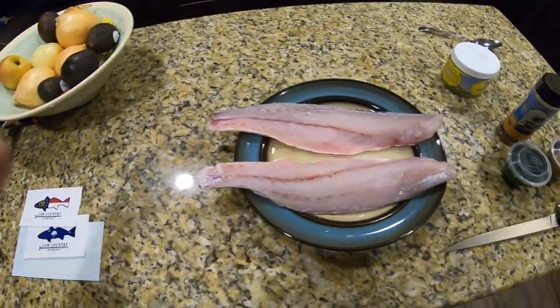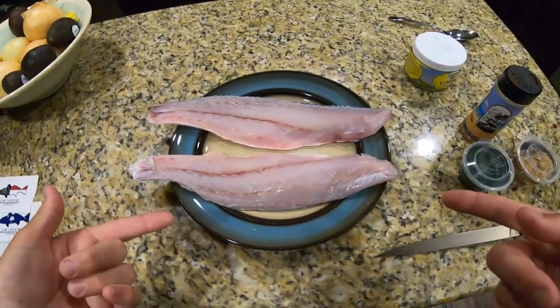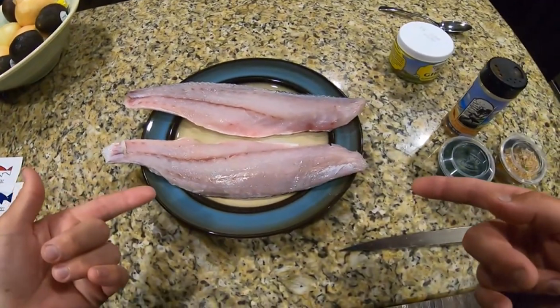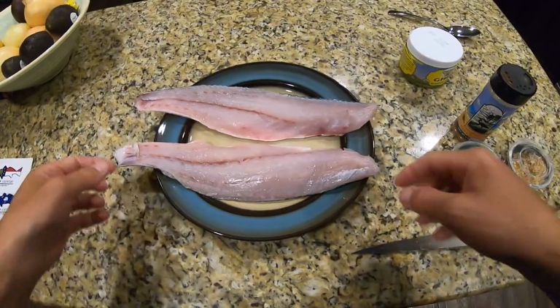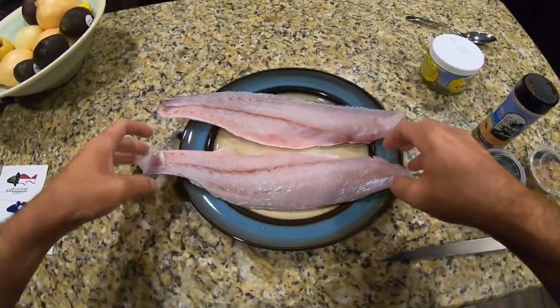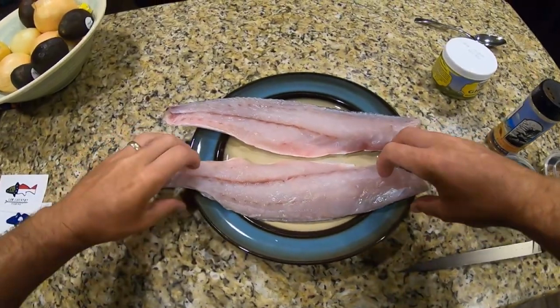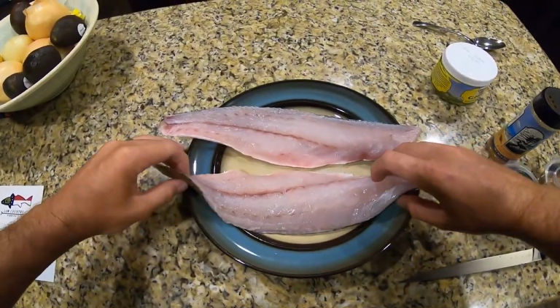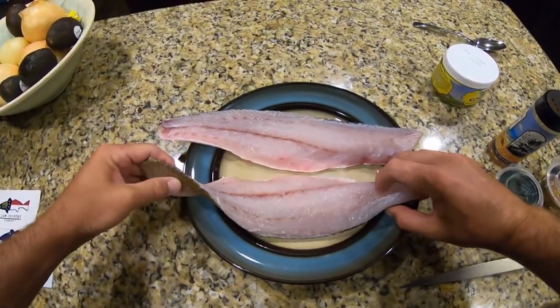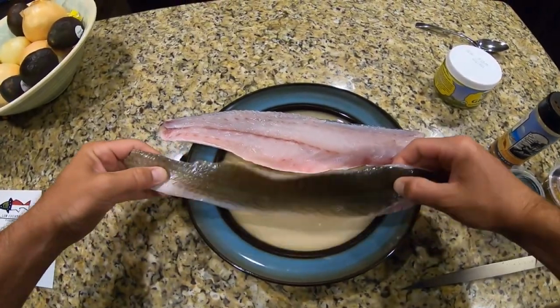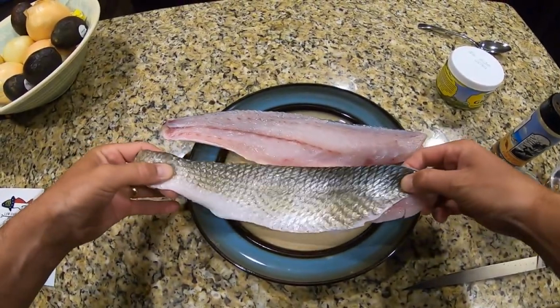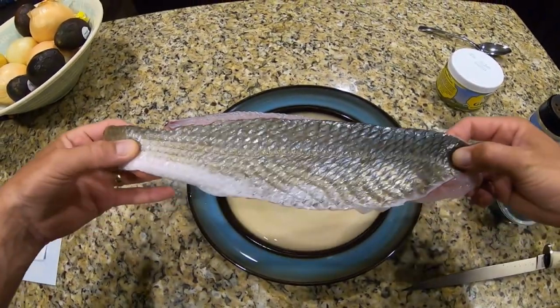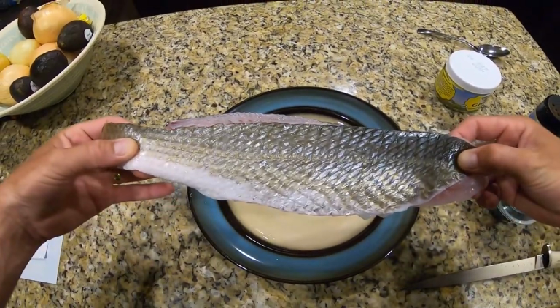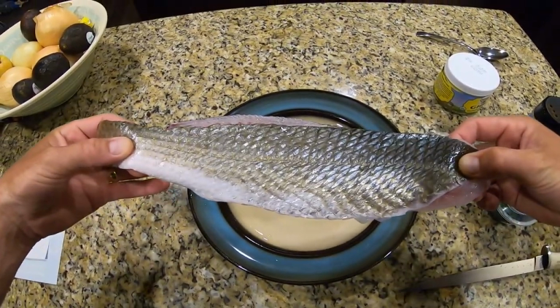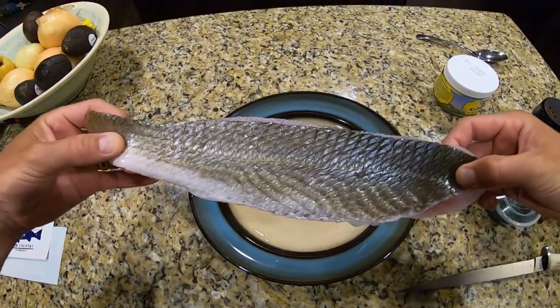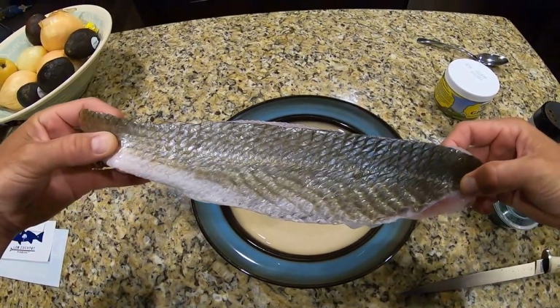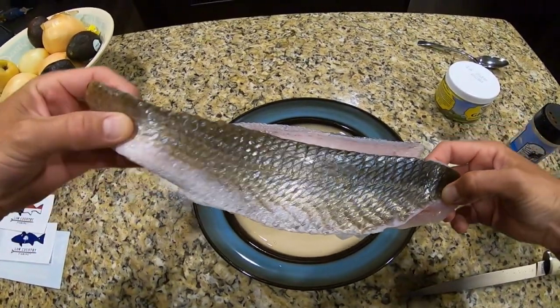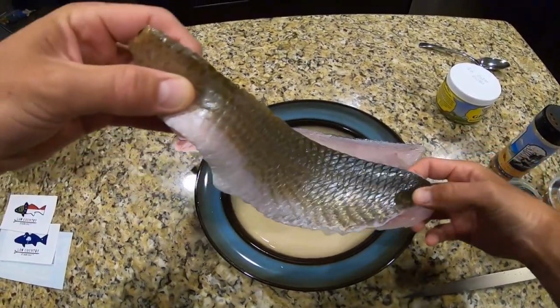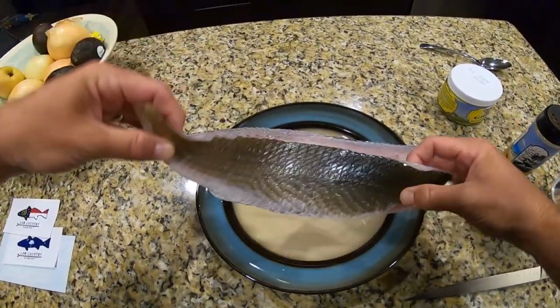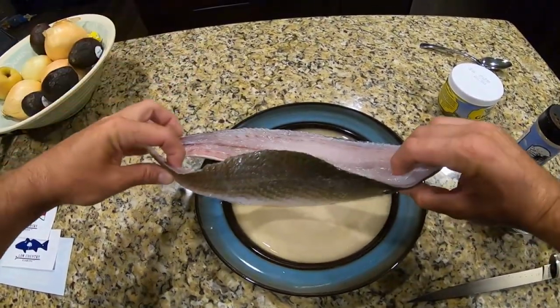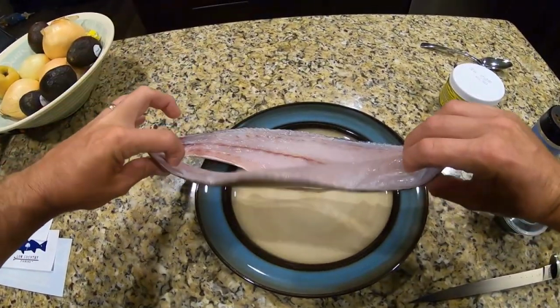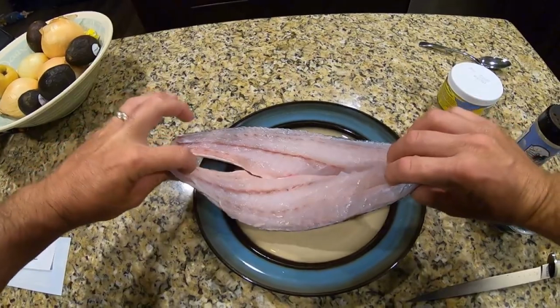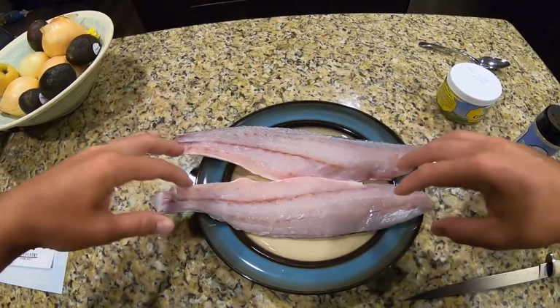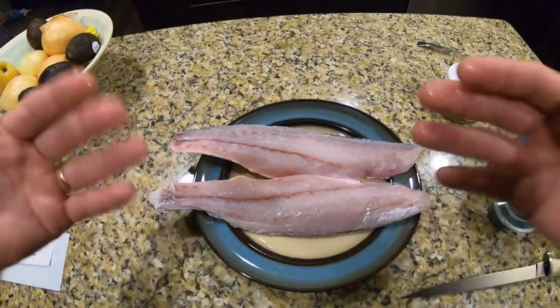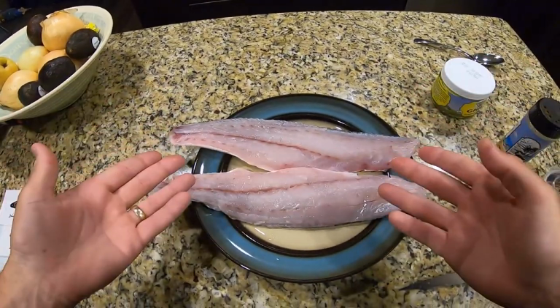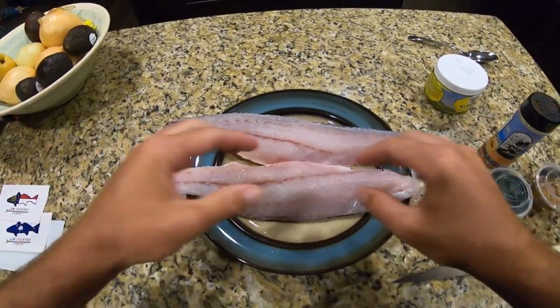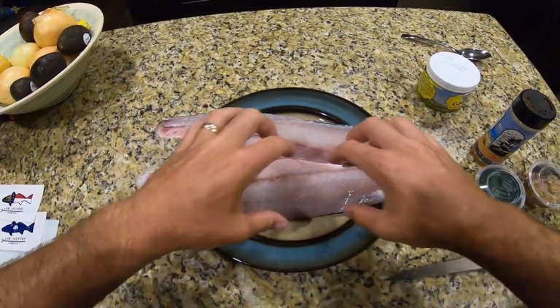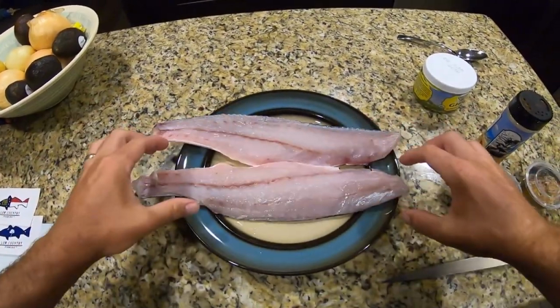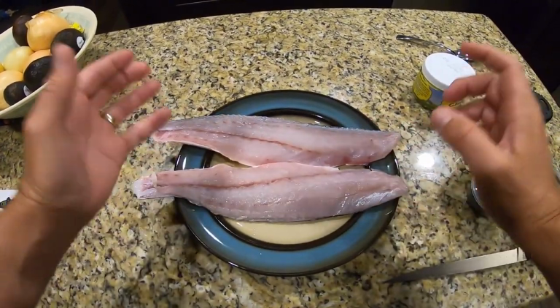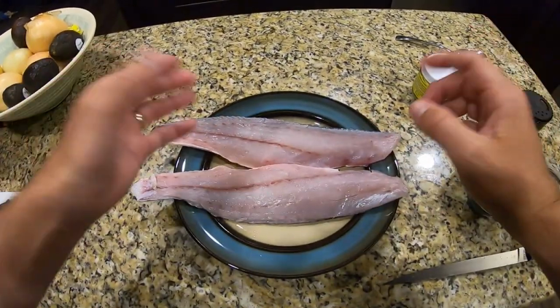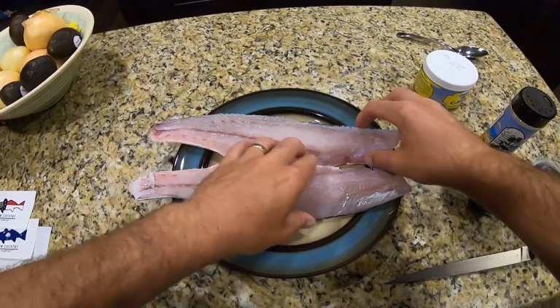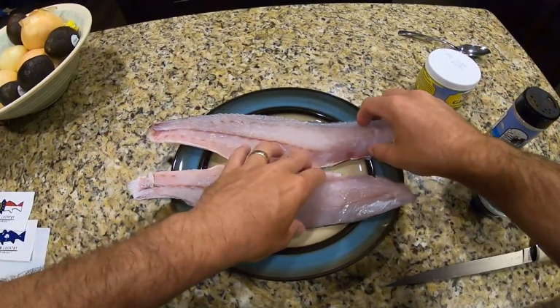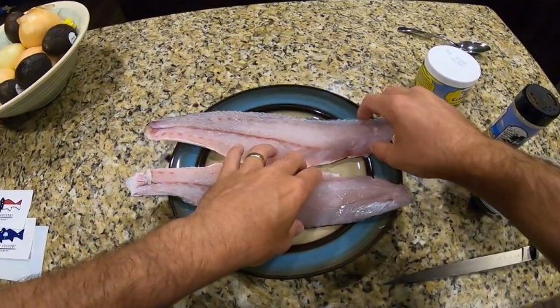On to the redfish. So this is the redfish on the half shell. I've left the skin and the scales on. The fish is nice and clean, there's no bones, it's ready to go.